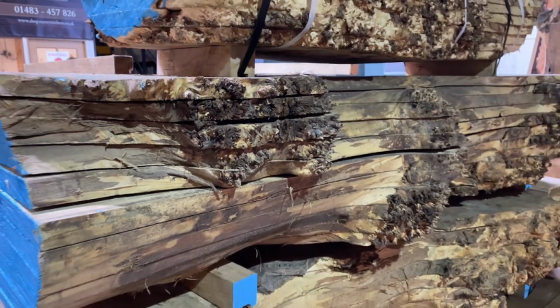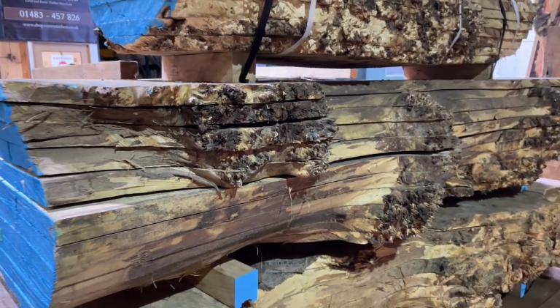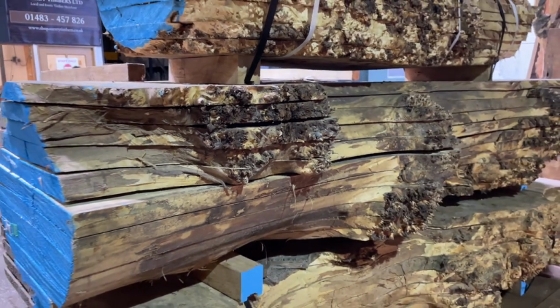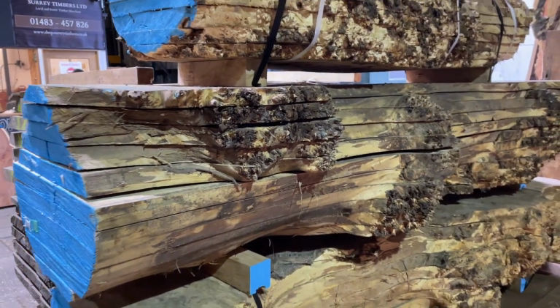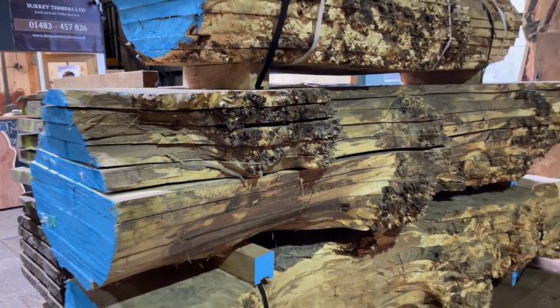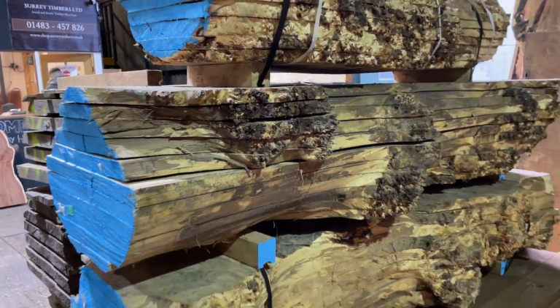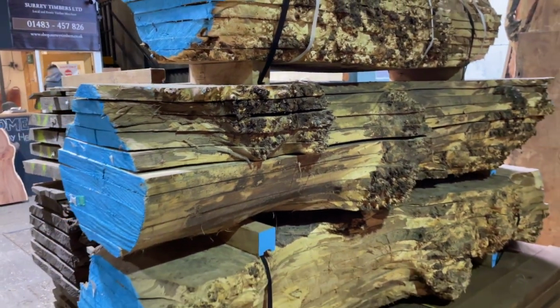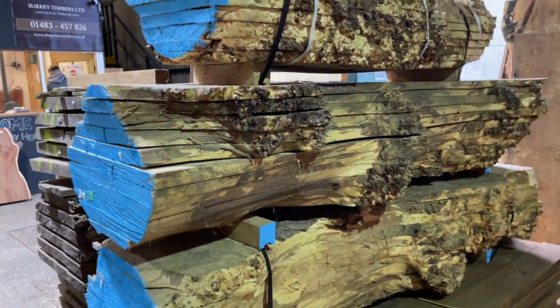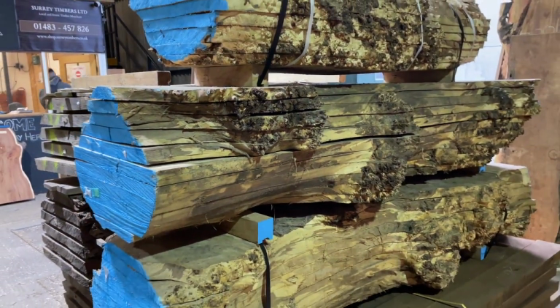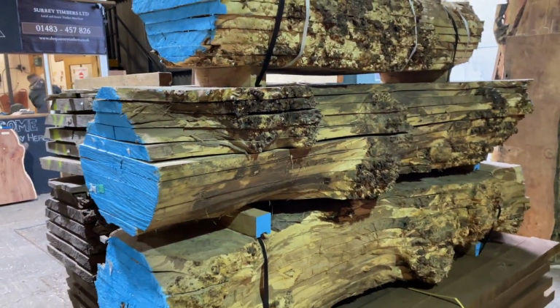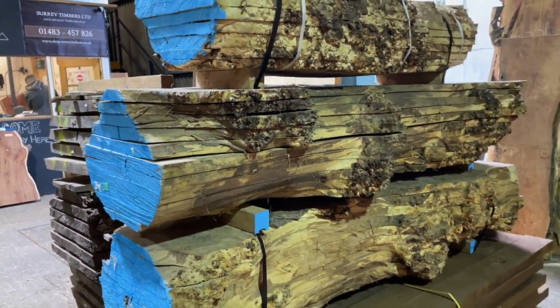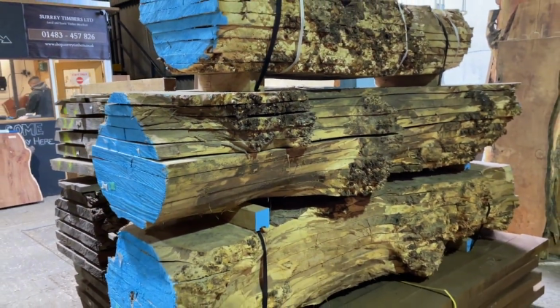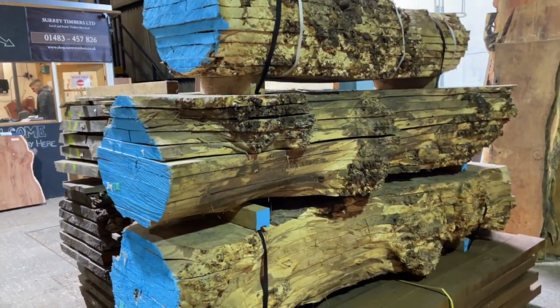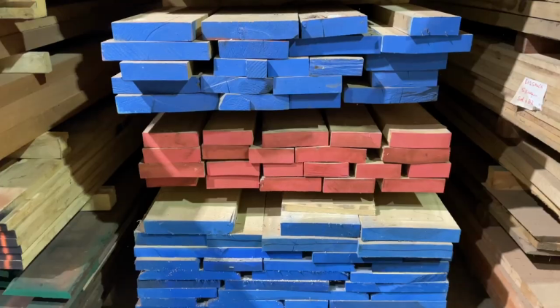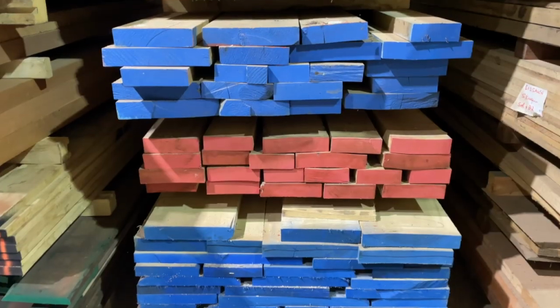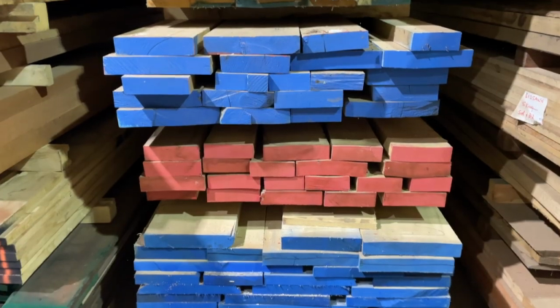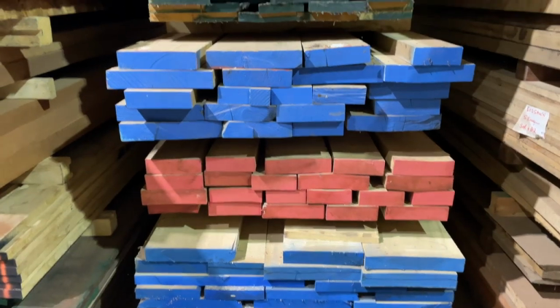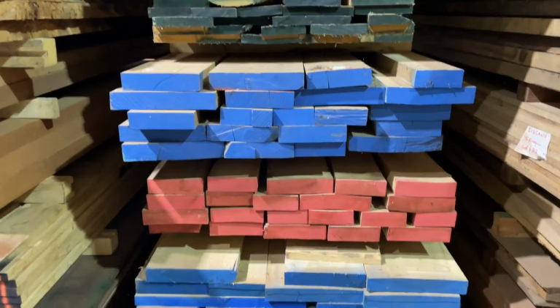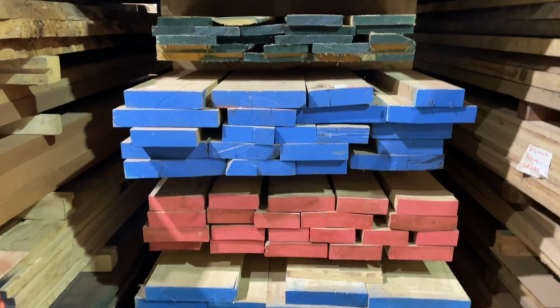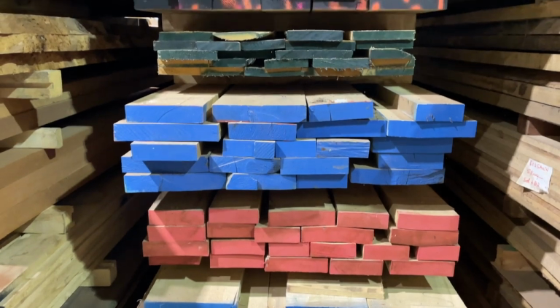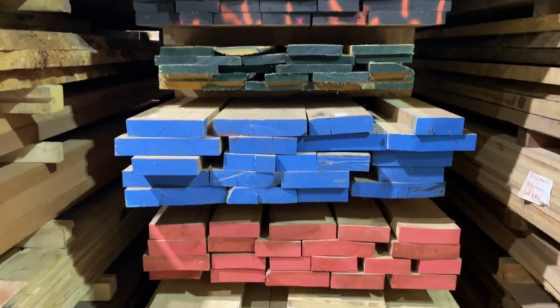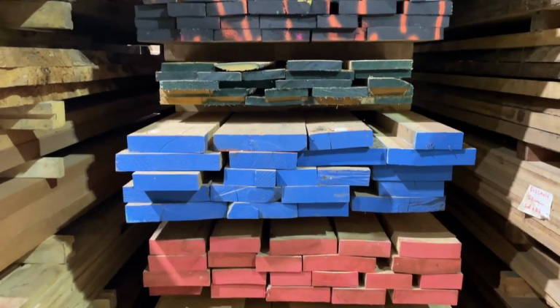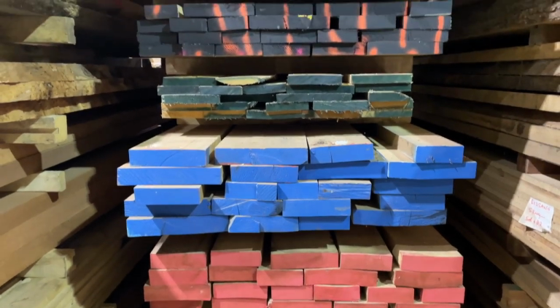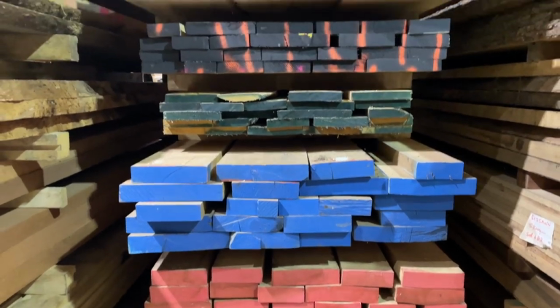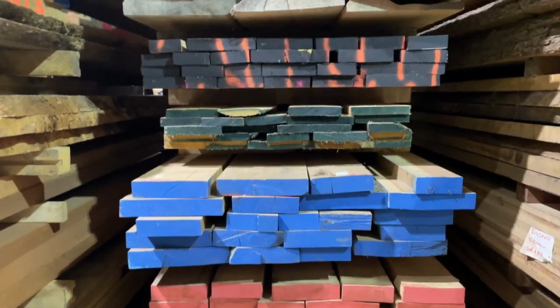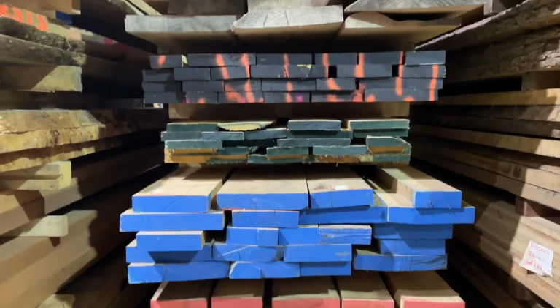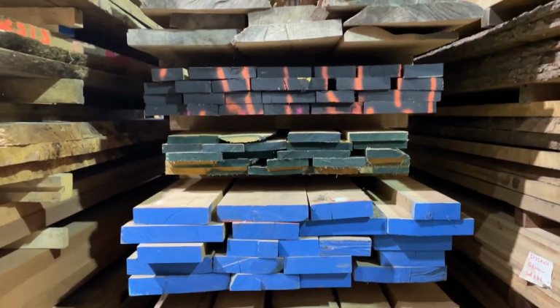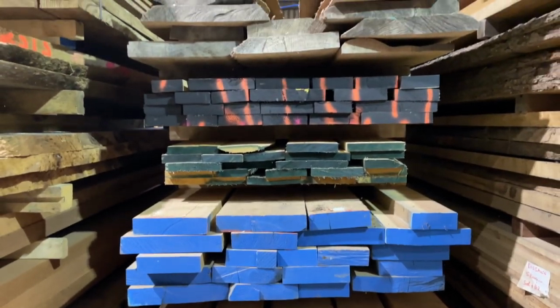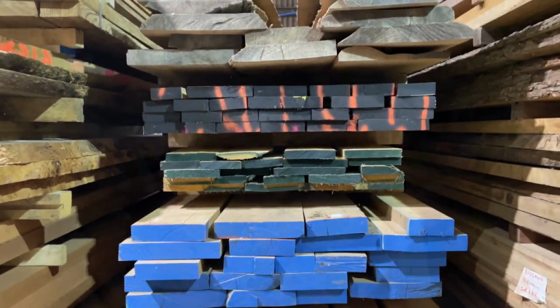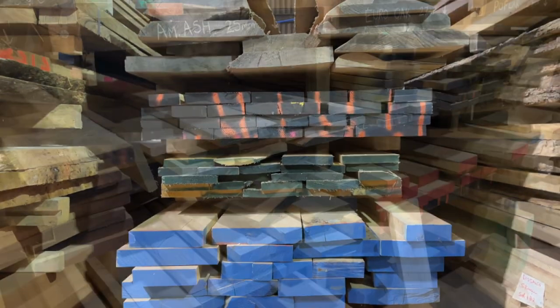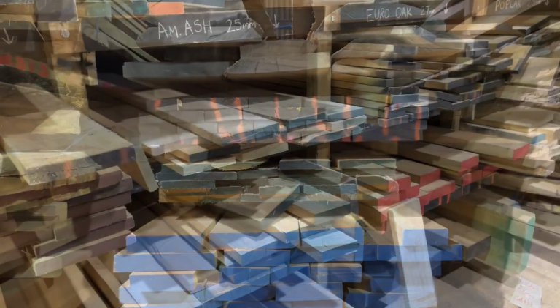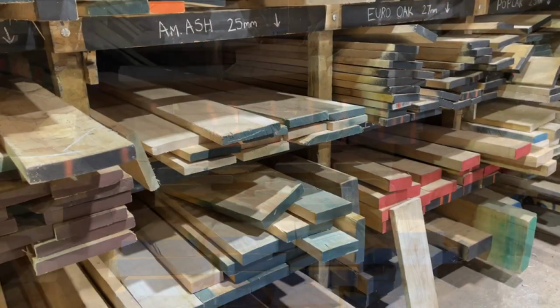As well as small sections of pre-machined hardwood timber, we also have rough sawn square edge stock, perfect for joinery and general woodworking that you can choose from.